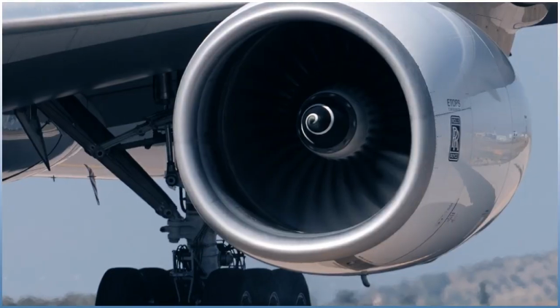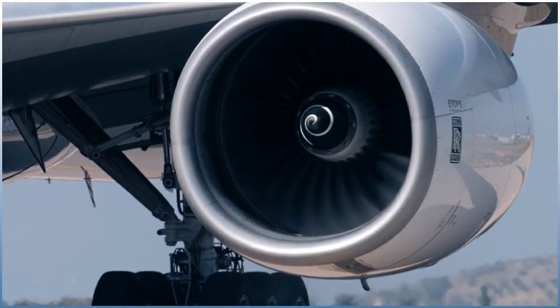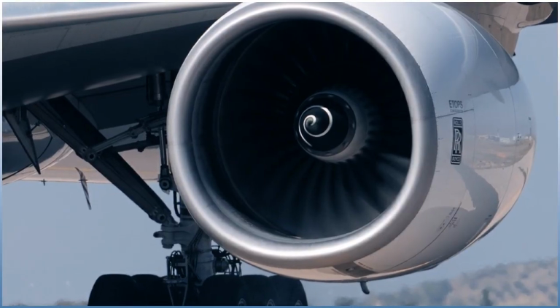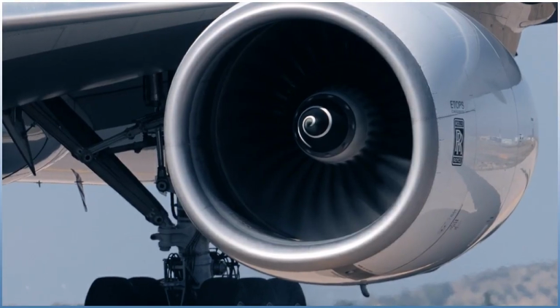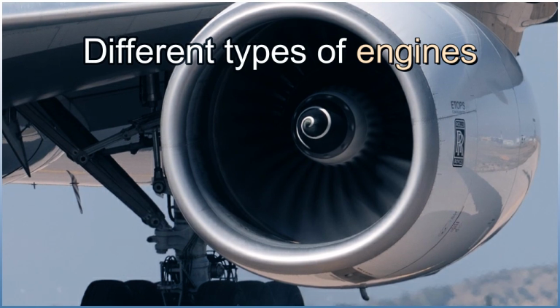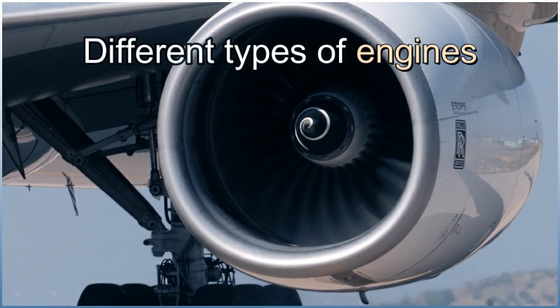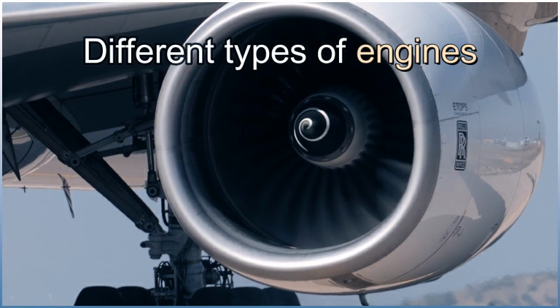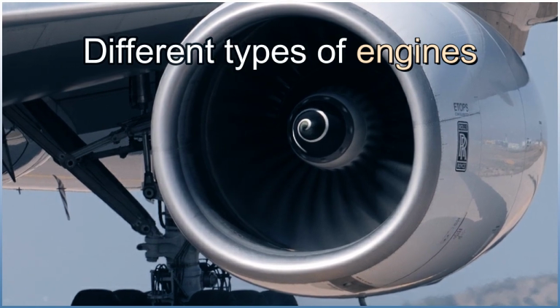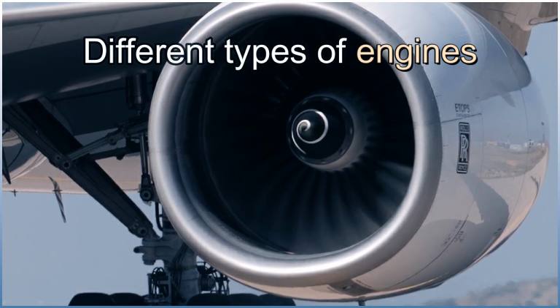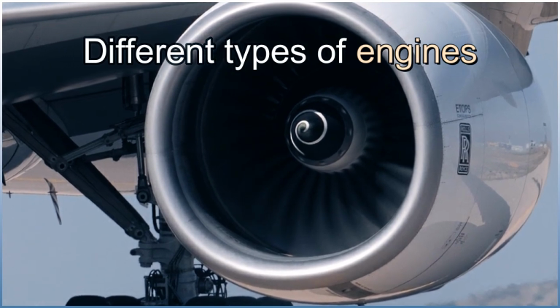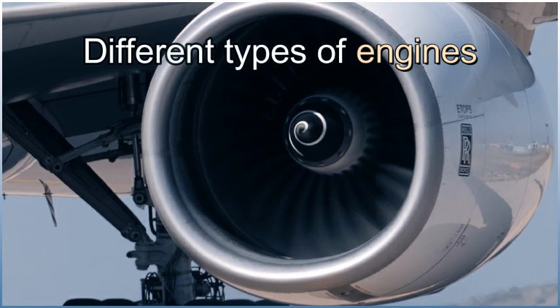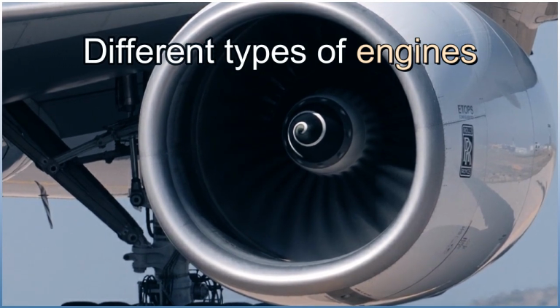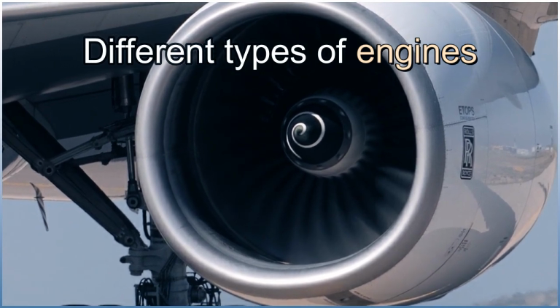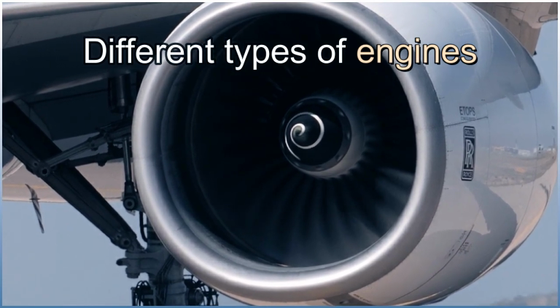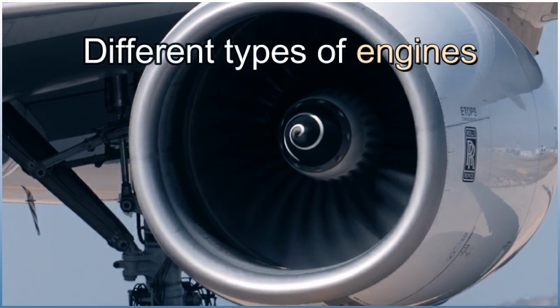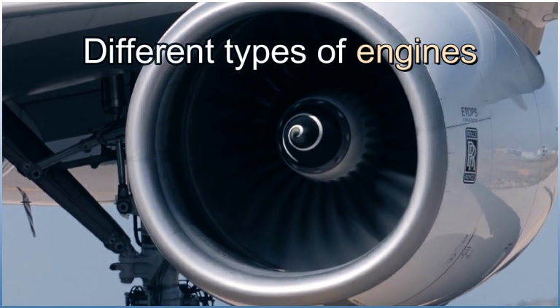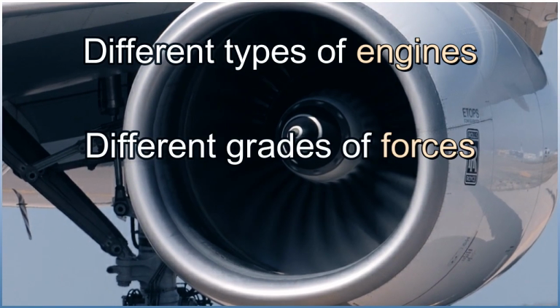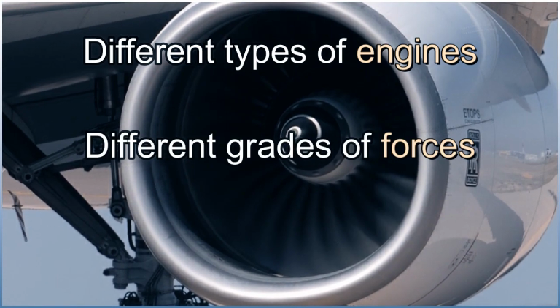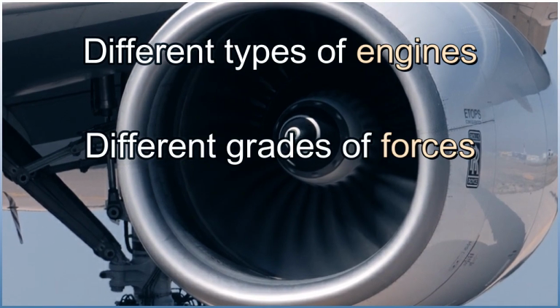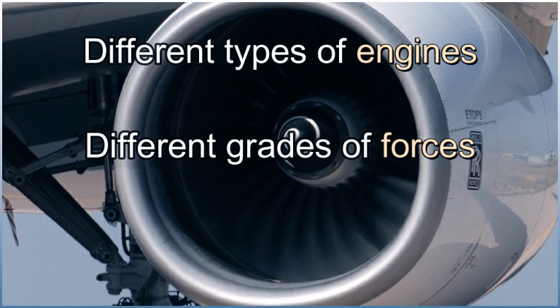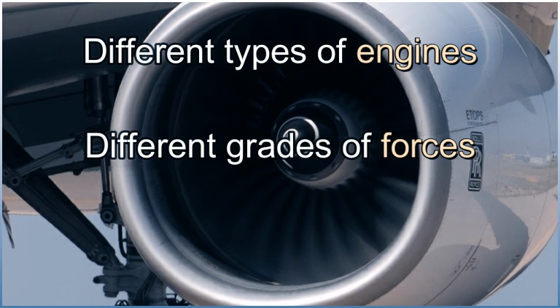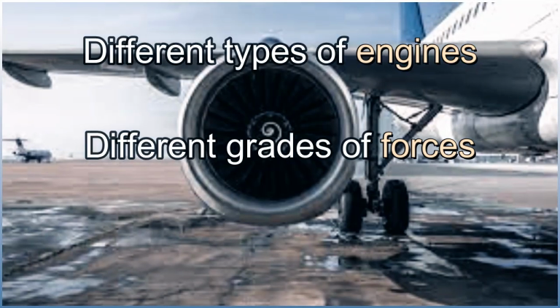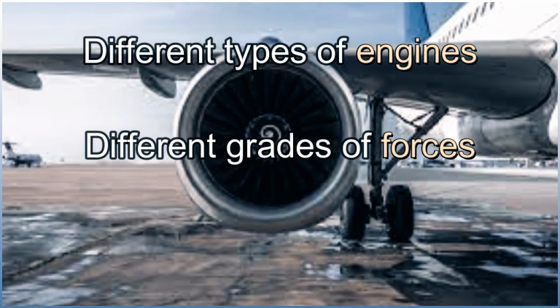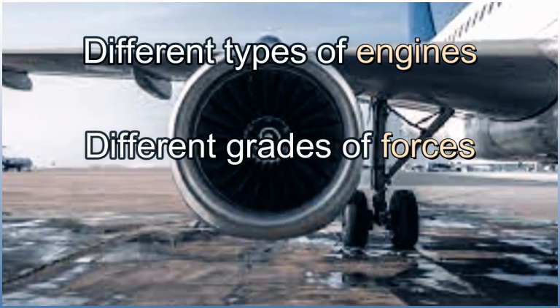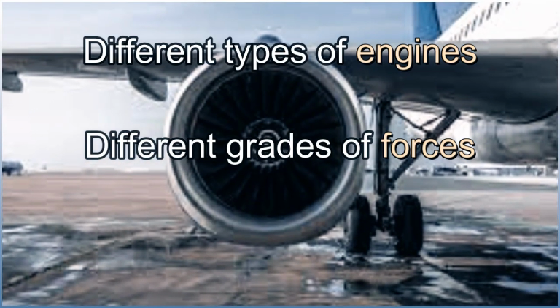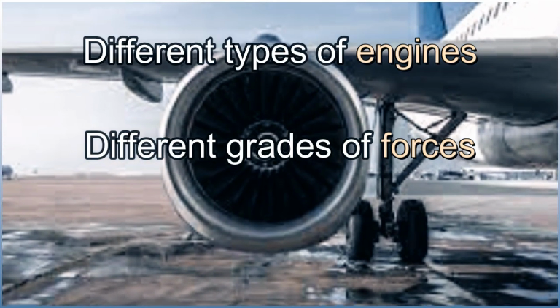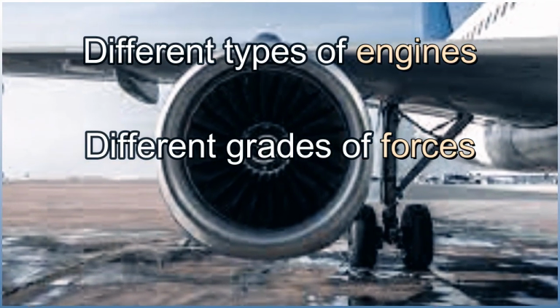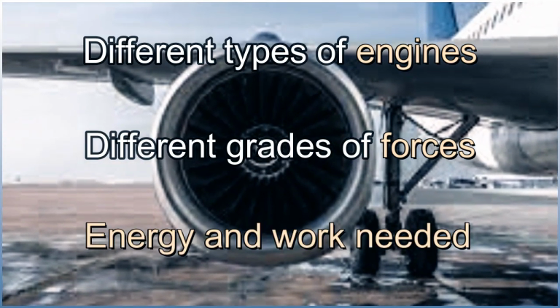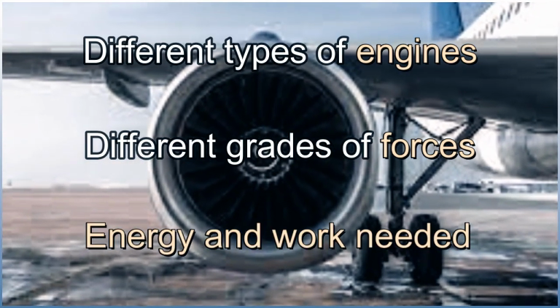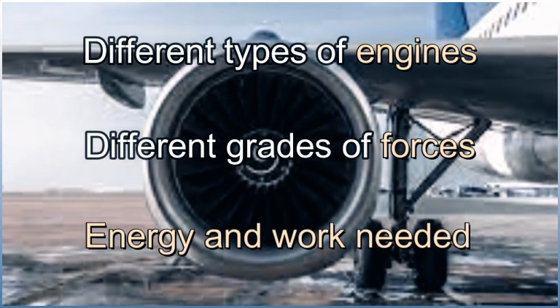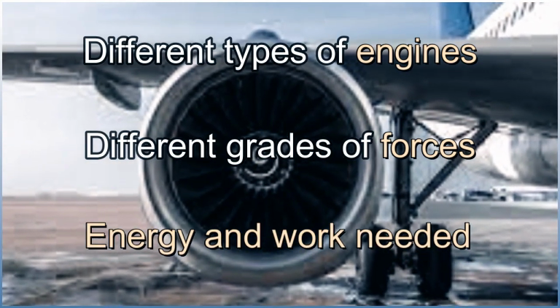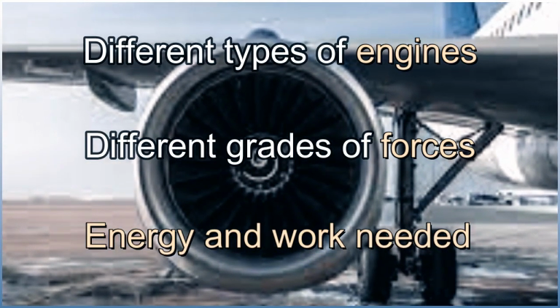You know that engineers produce different types of engines to produce different grades of forces, depending on the energy and work needed.